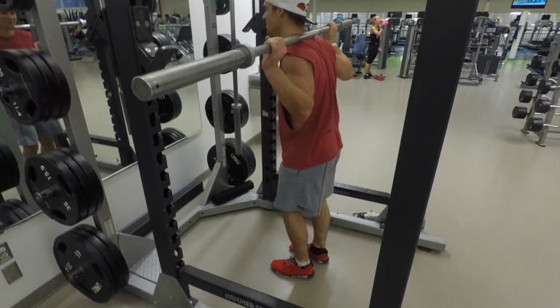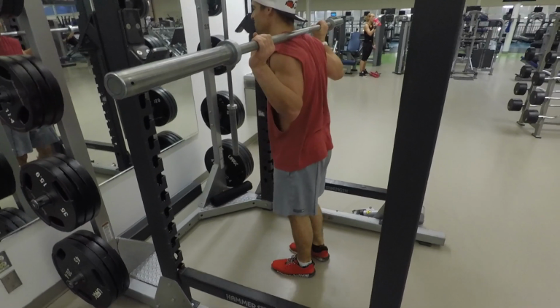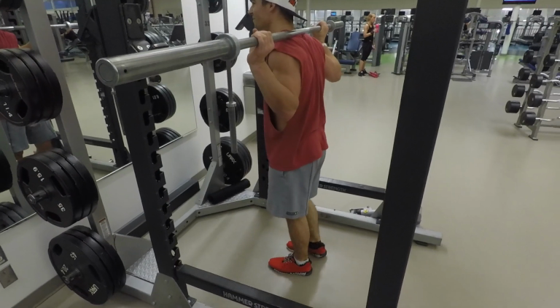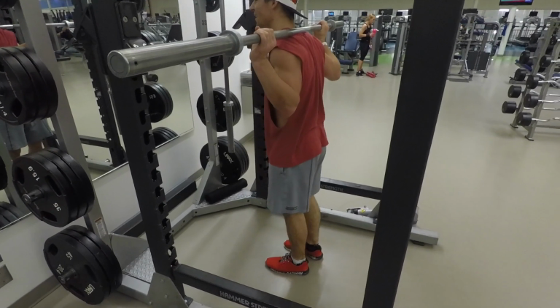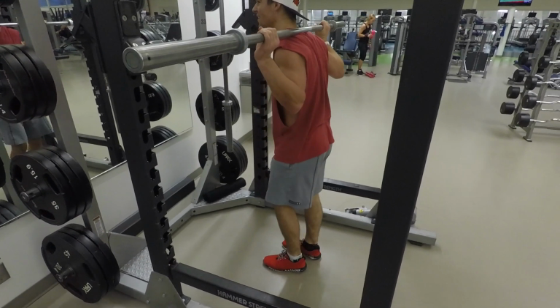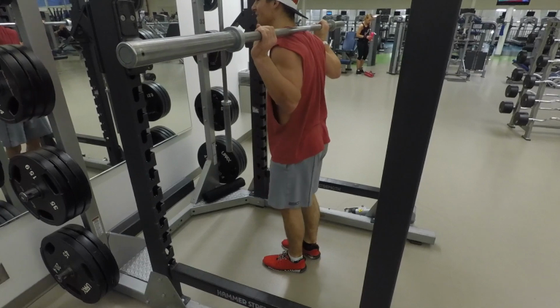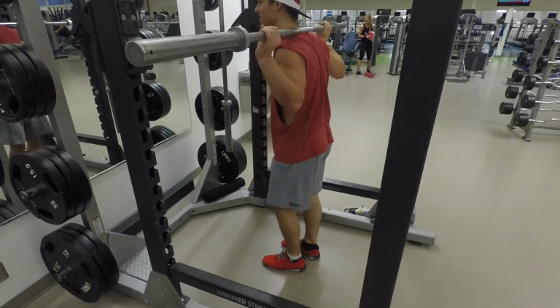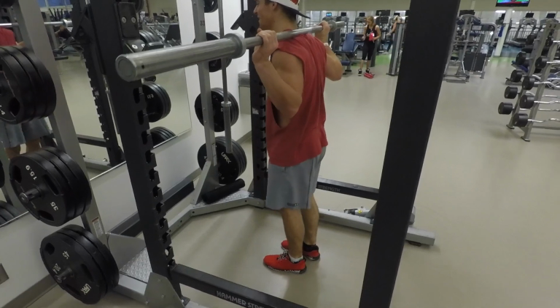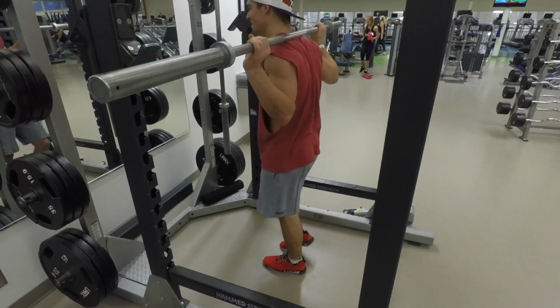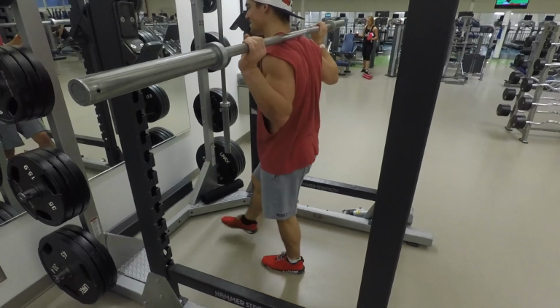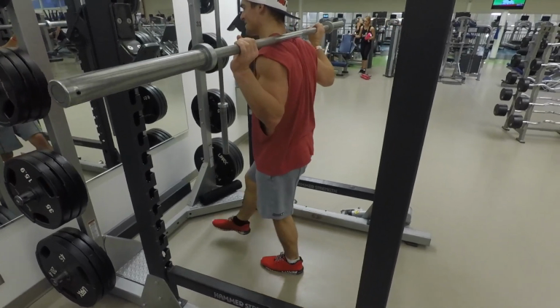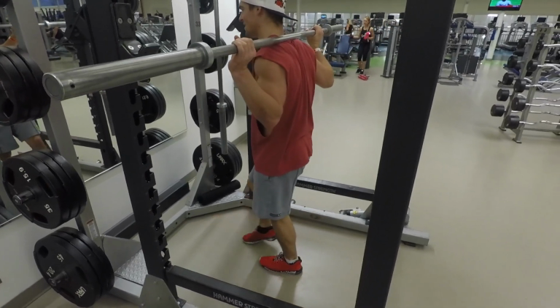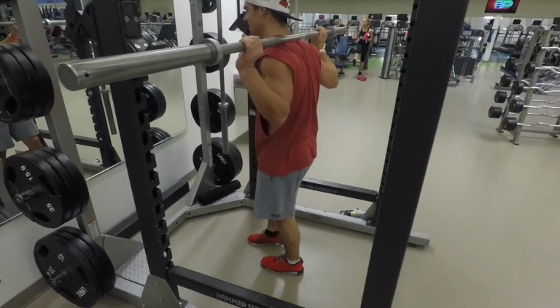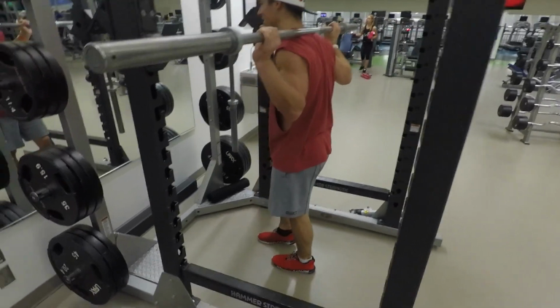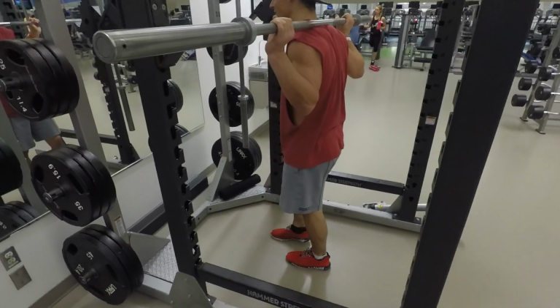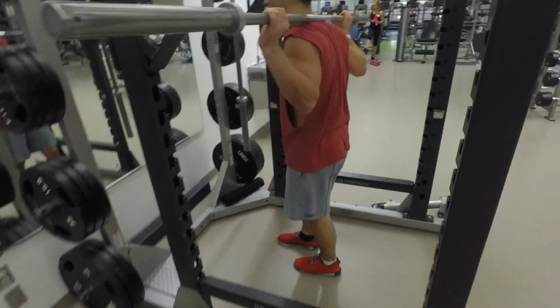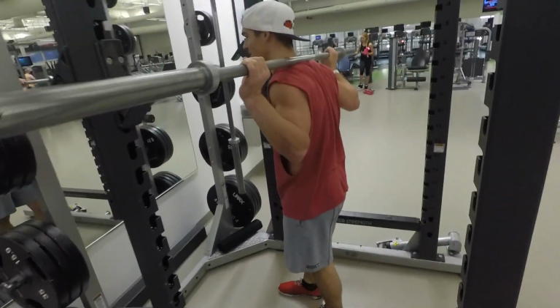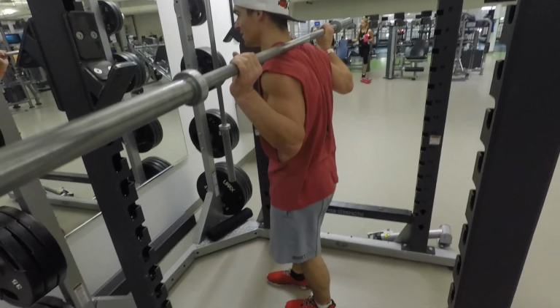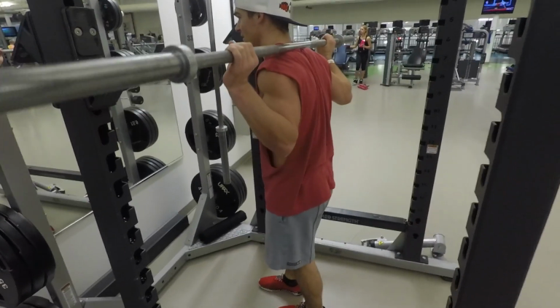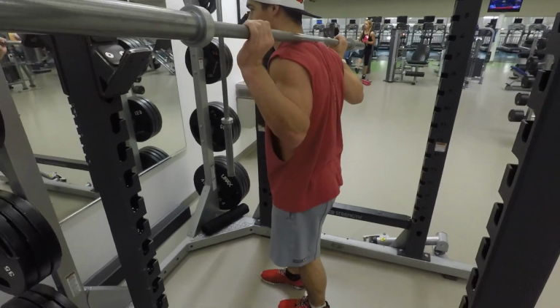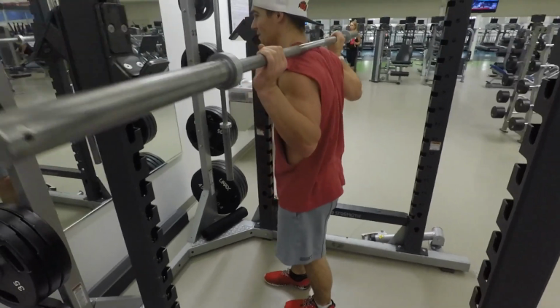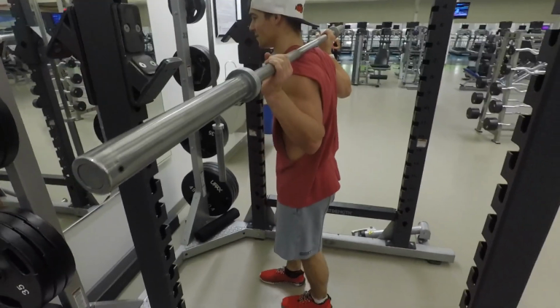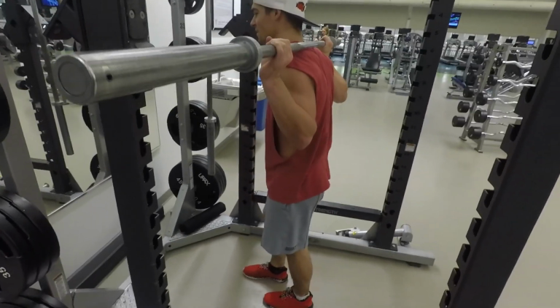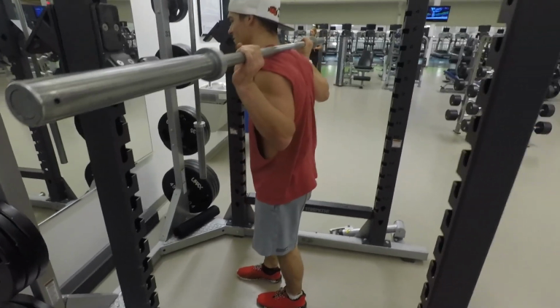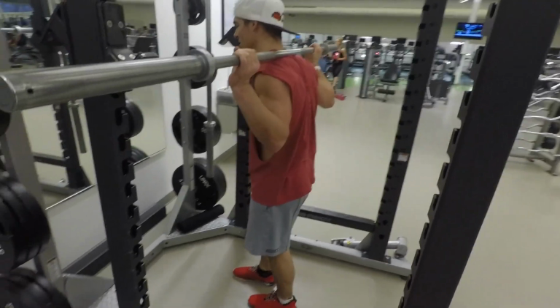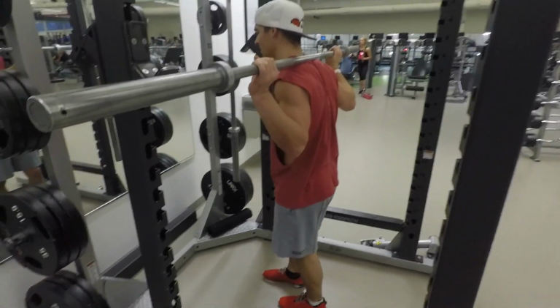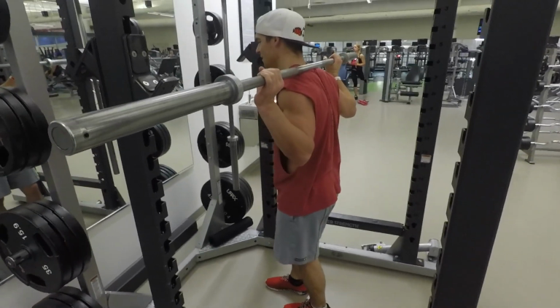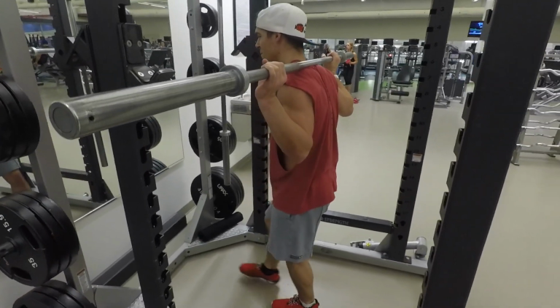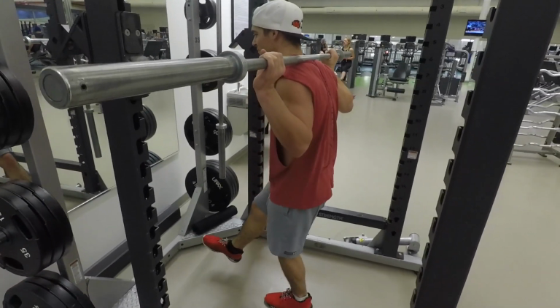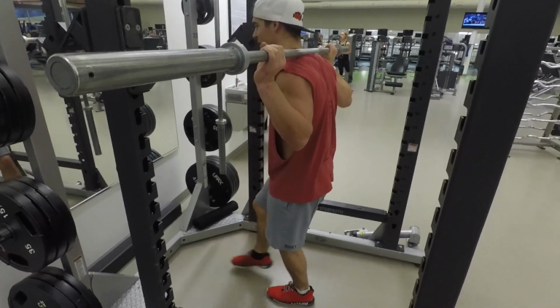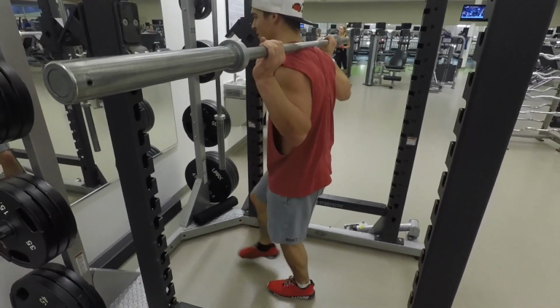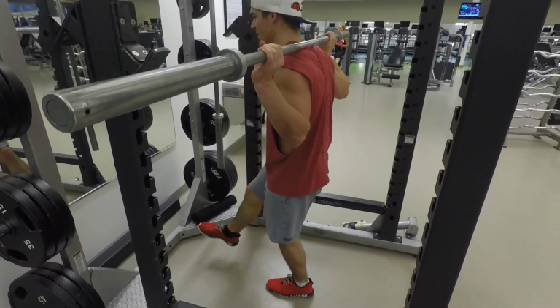All right, so here we got some pistol squats. One leg up. I like to try and find my balance before I just jump right into it. So just try and find your balance, keep your core engaged.